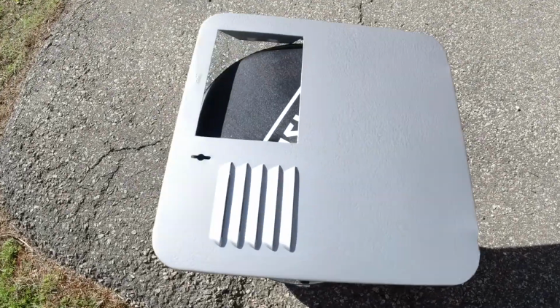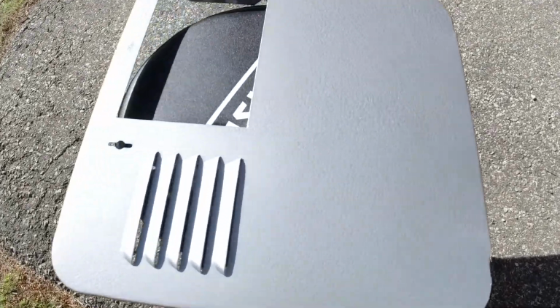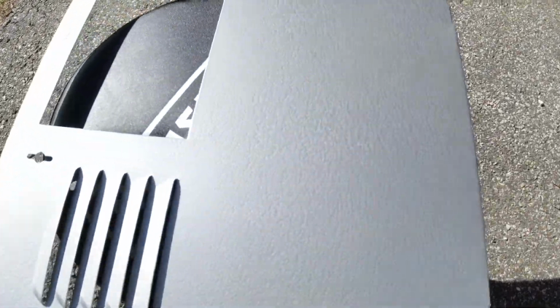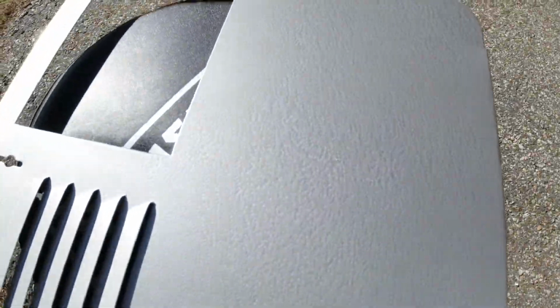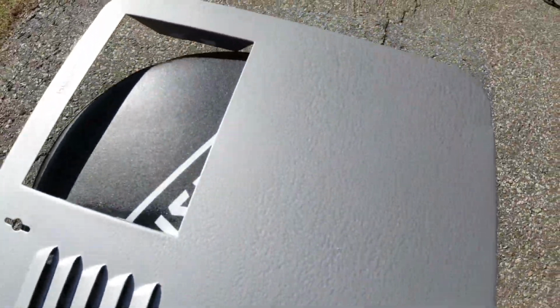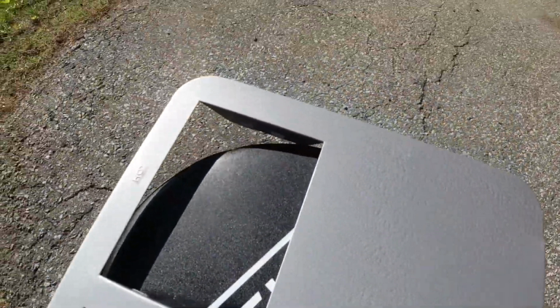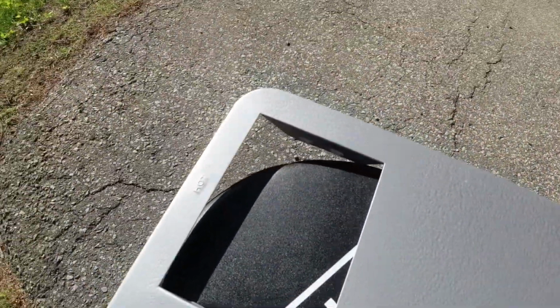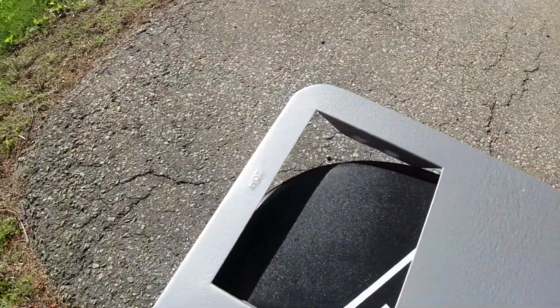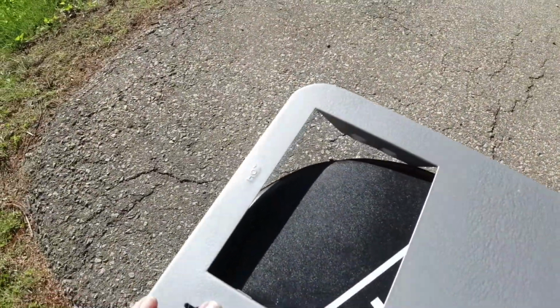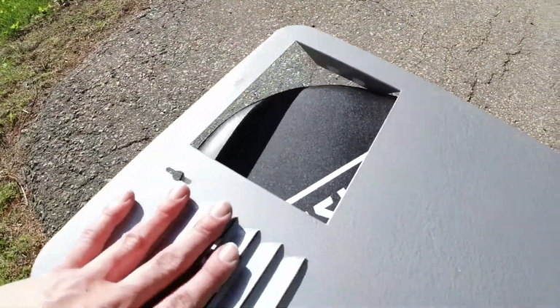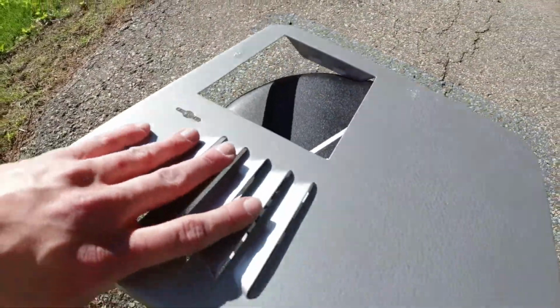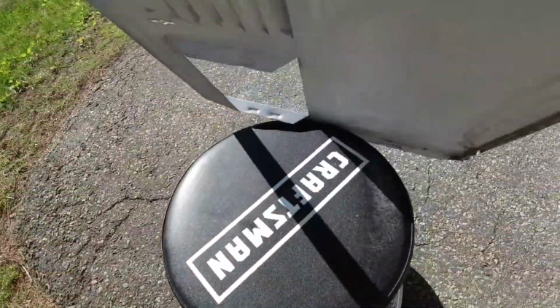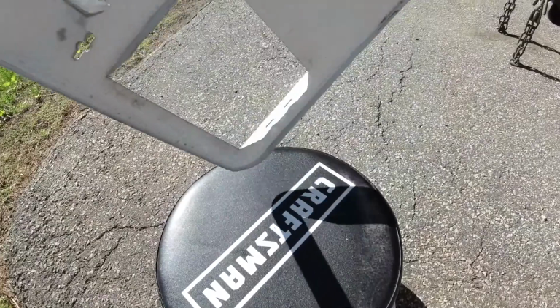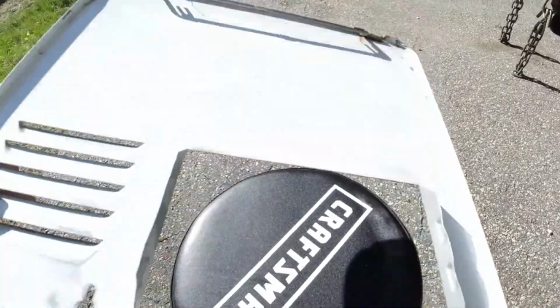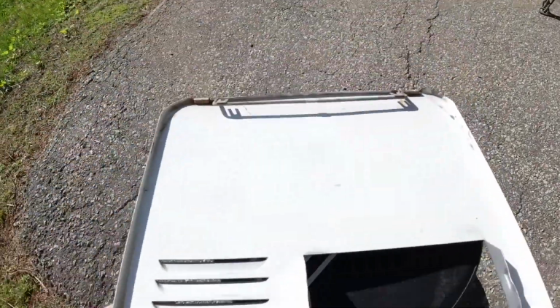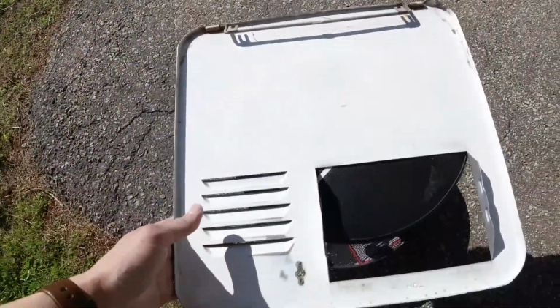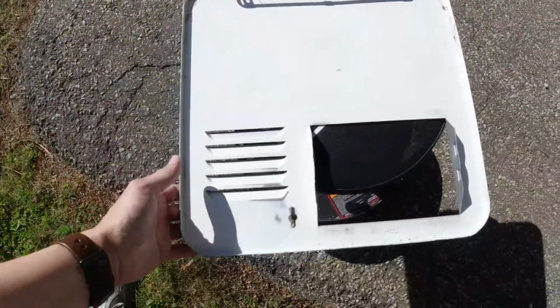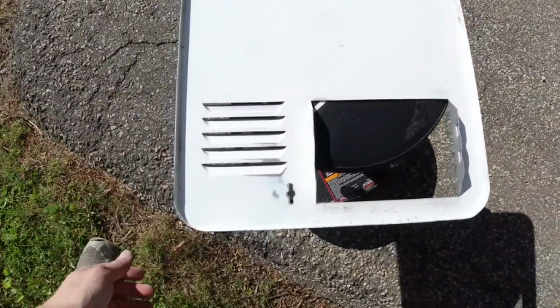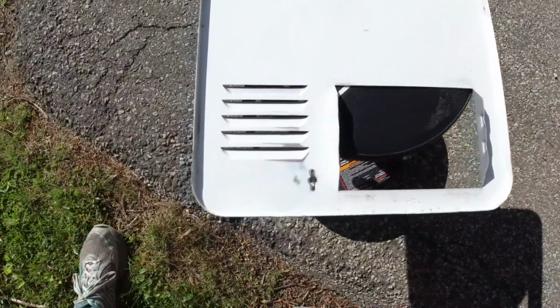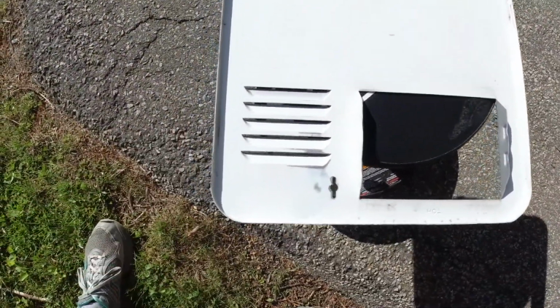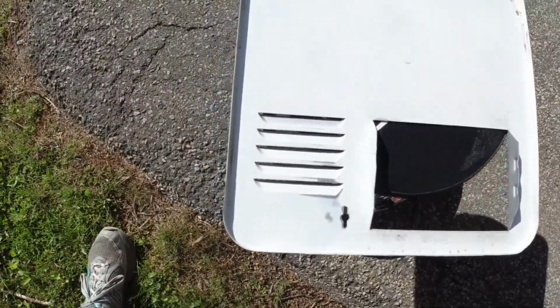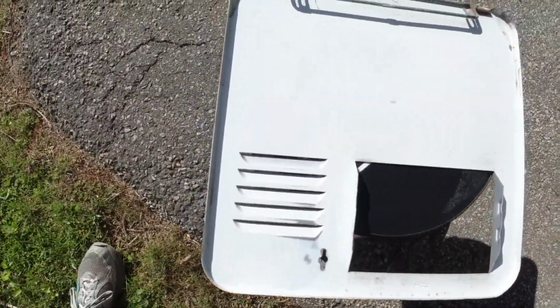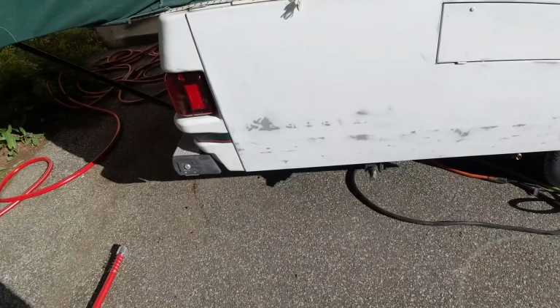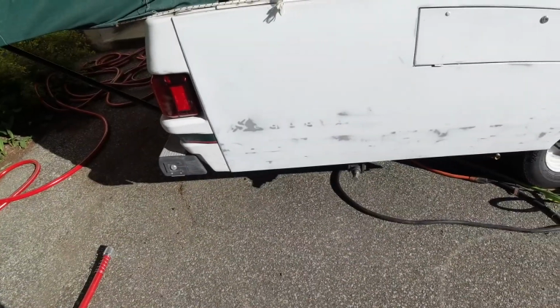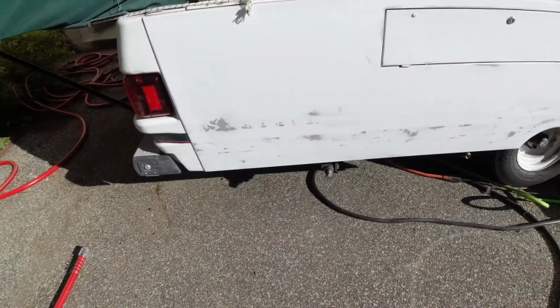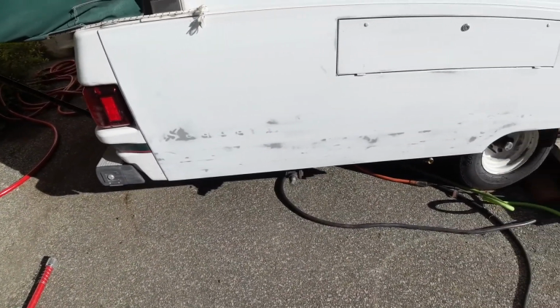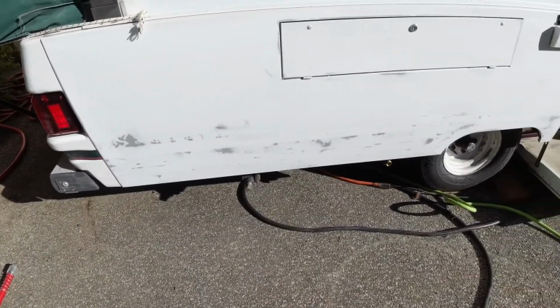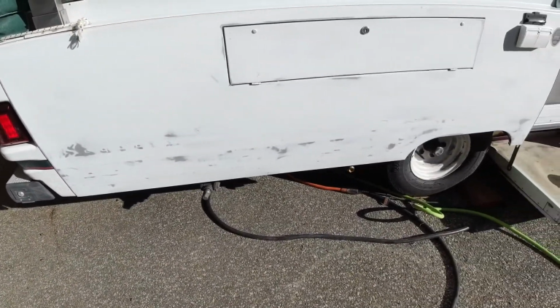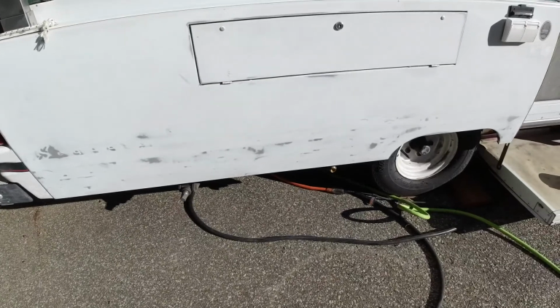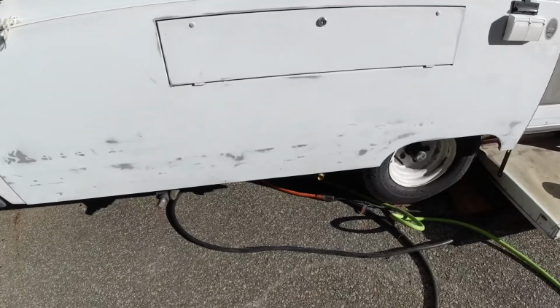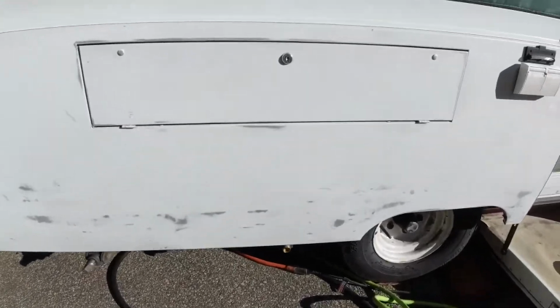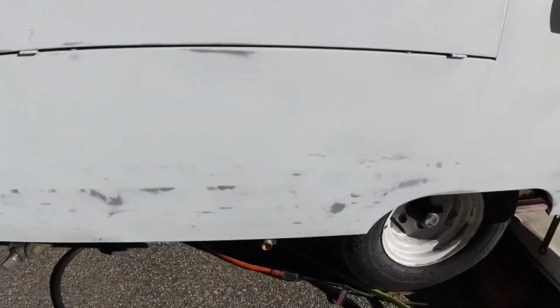Here we were test painting the water heater door. We did a lot of cleaning on the metal because it was old and the original paint was white and kind of really dry. Here we had taken off the decals and cleaned up the bodywork as much as we could.